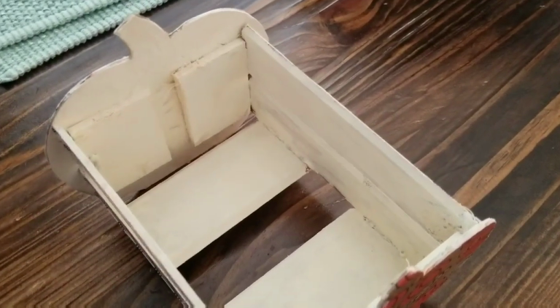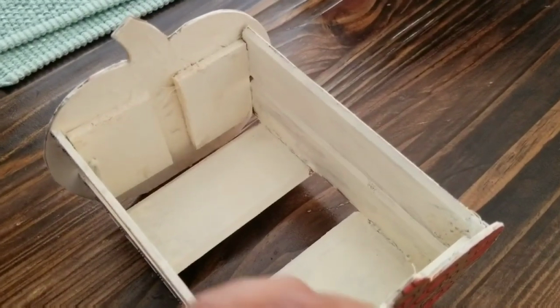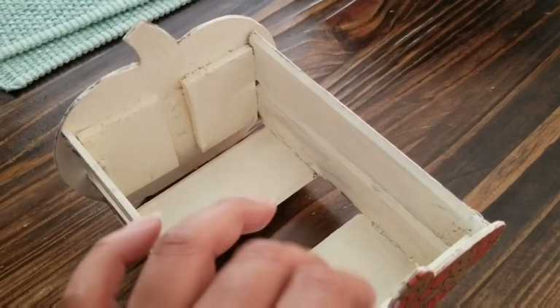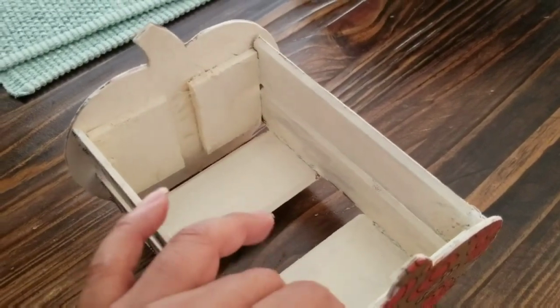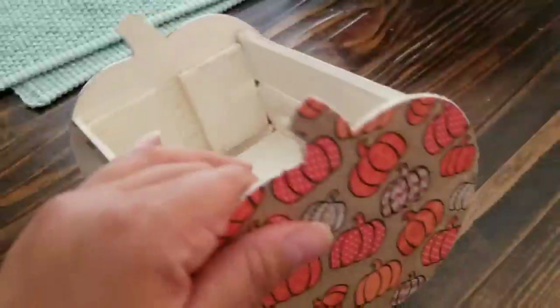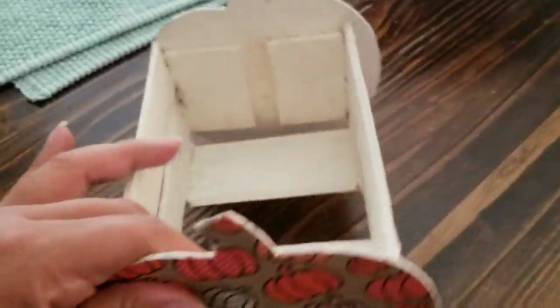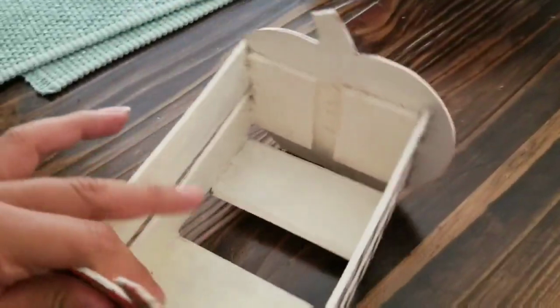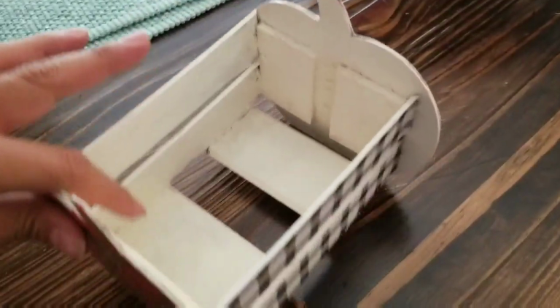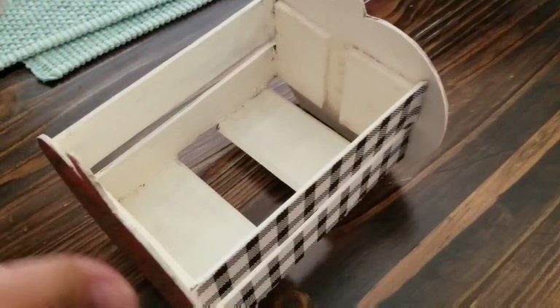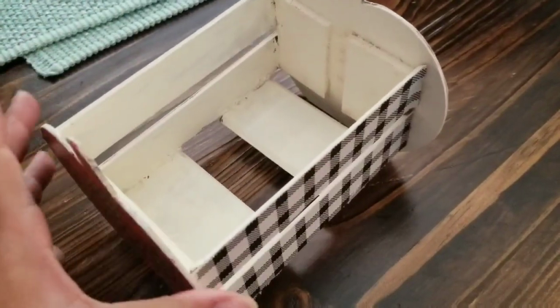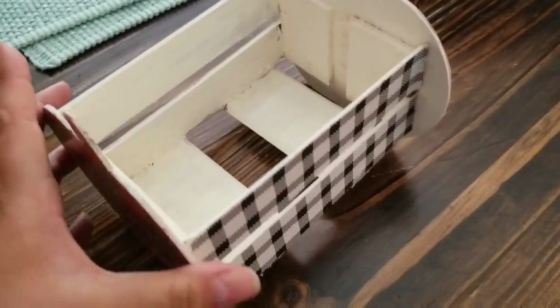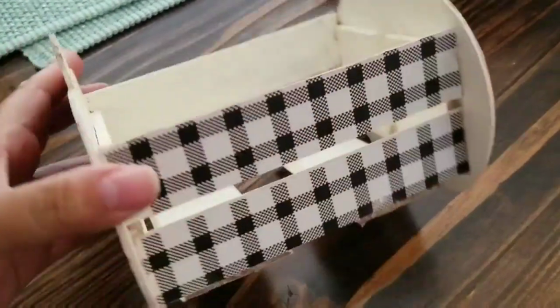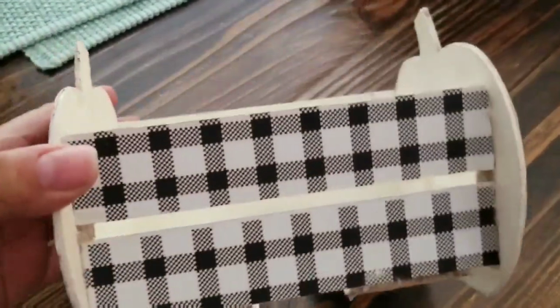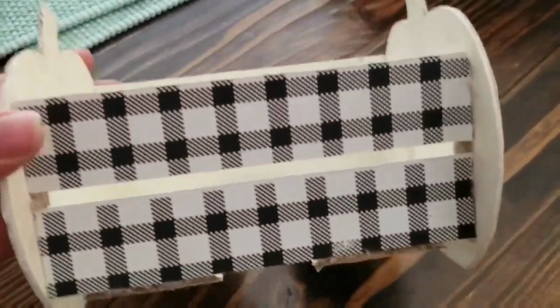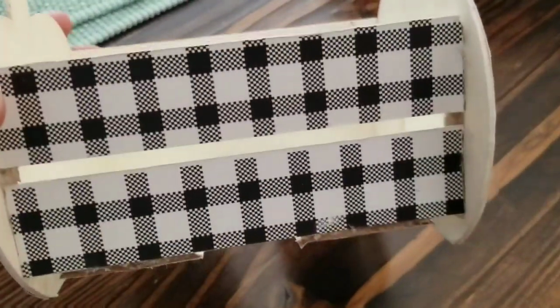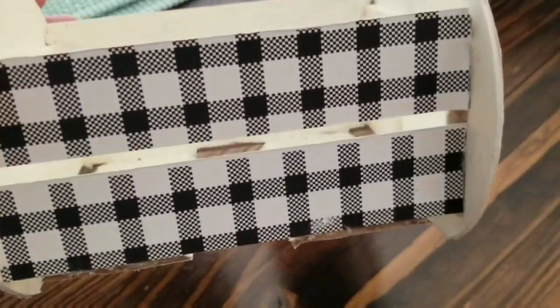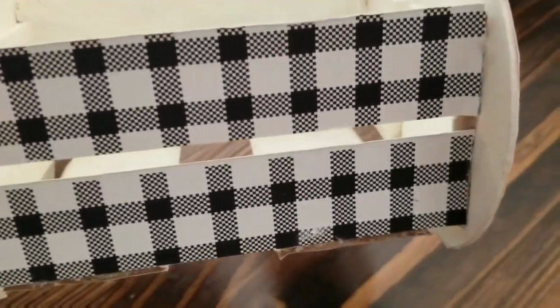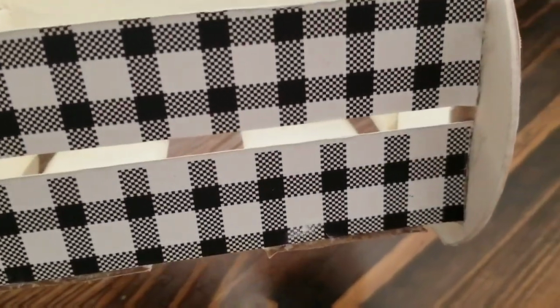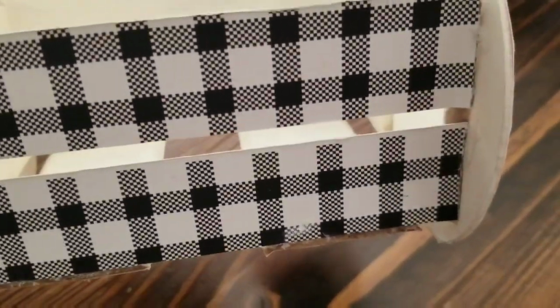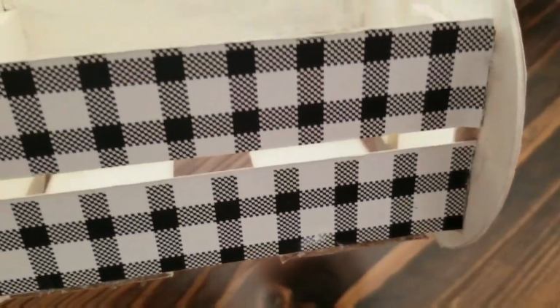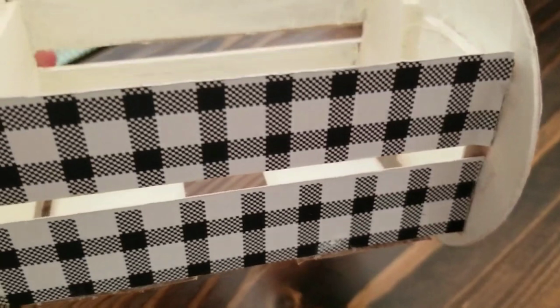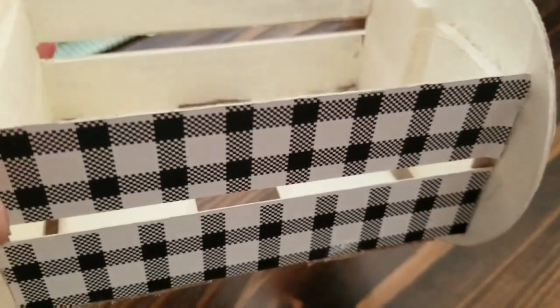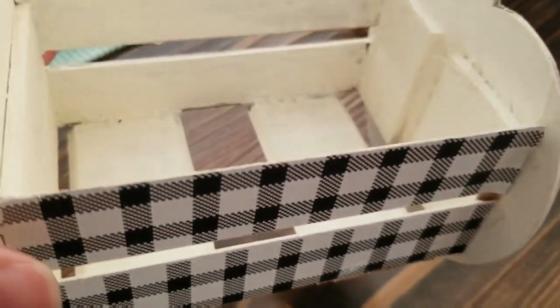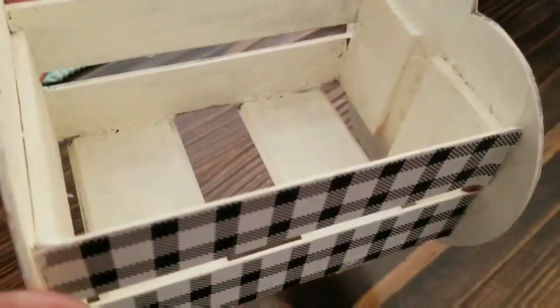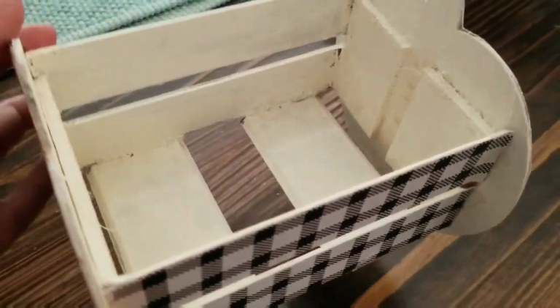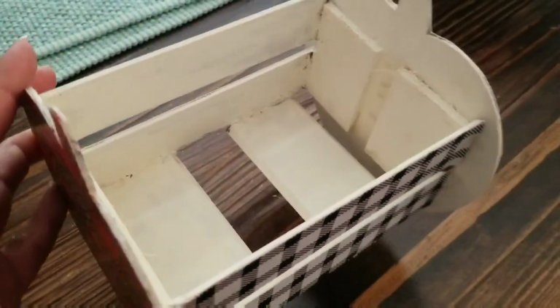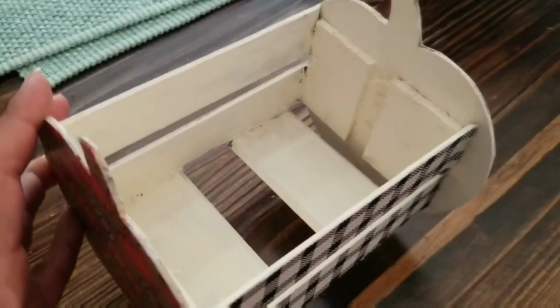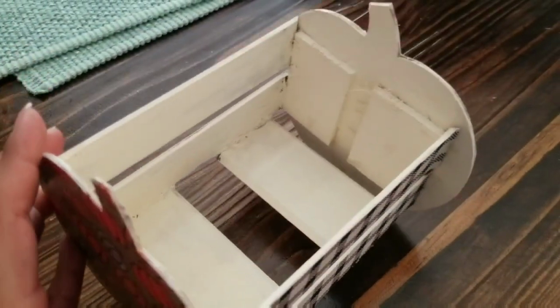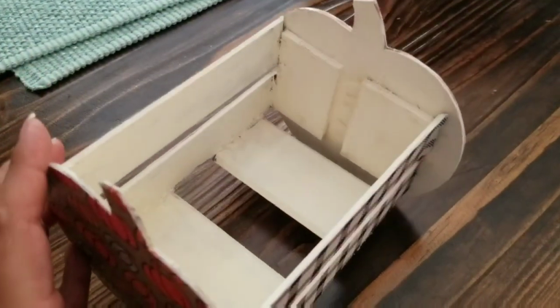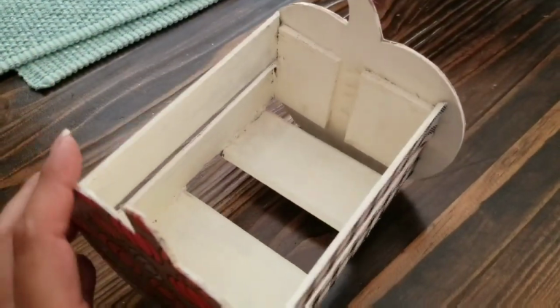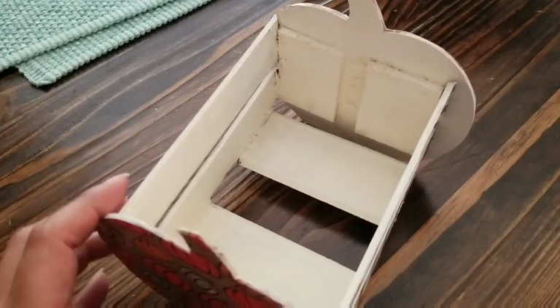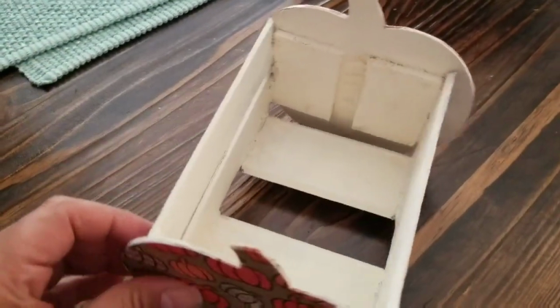As you can see, it looks really nice and it's a cute little basket. I went ahead and painted all the inside and just made it even.